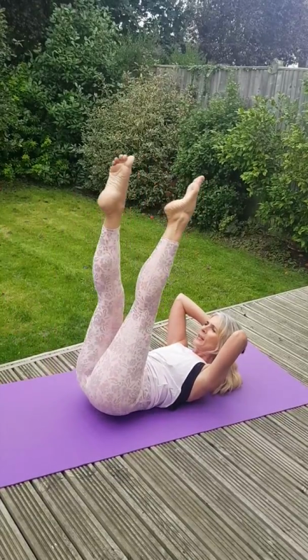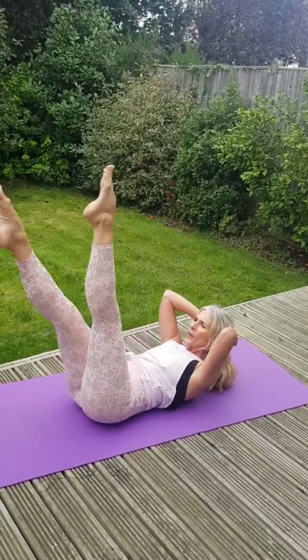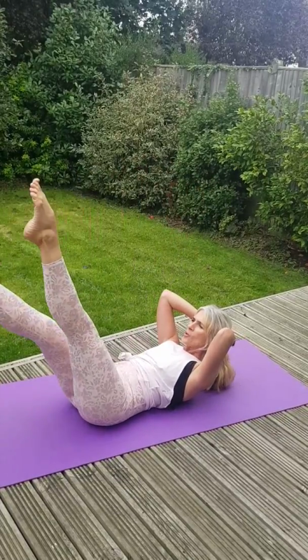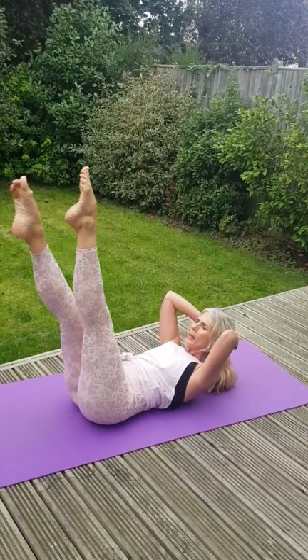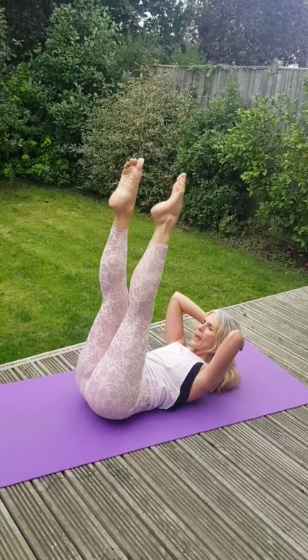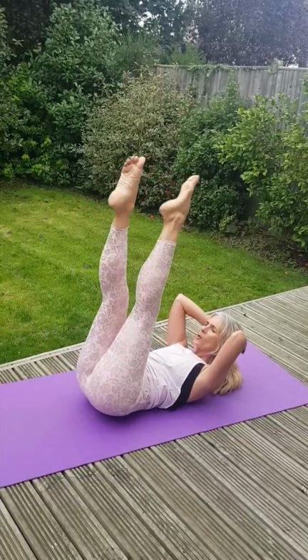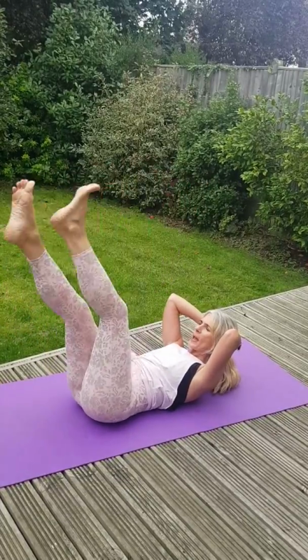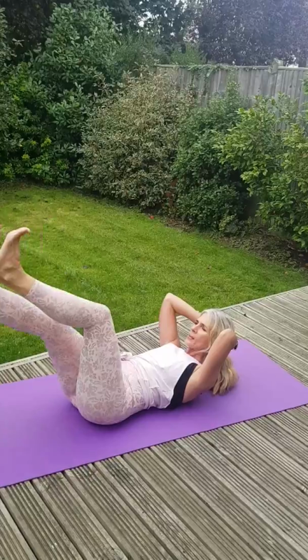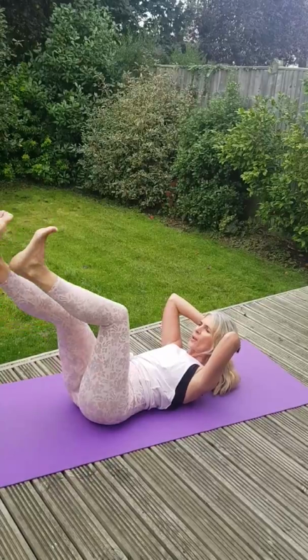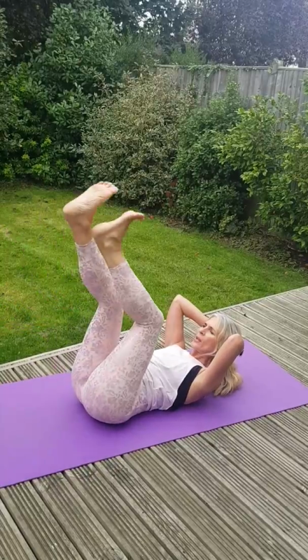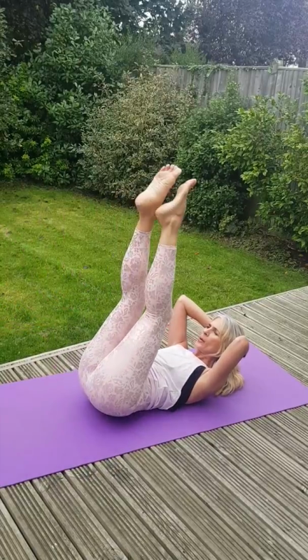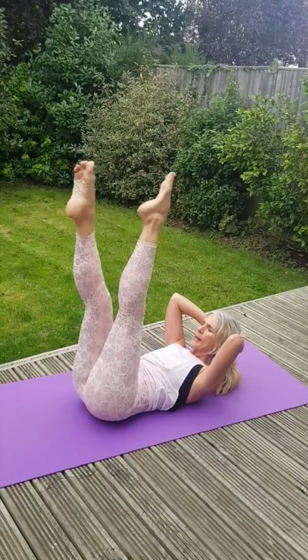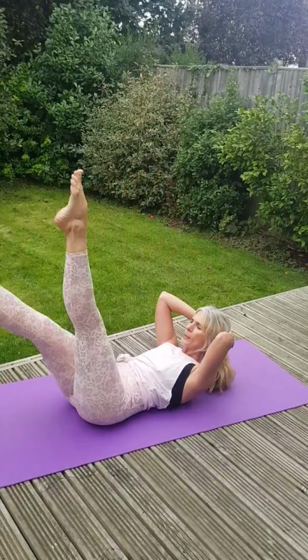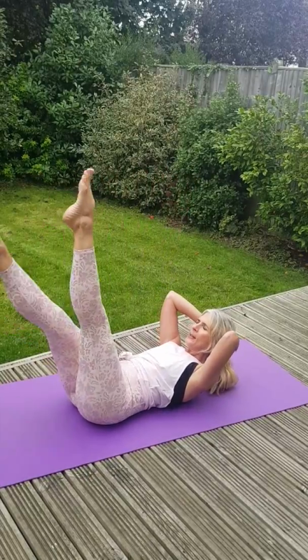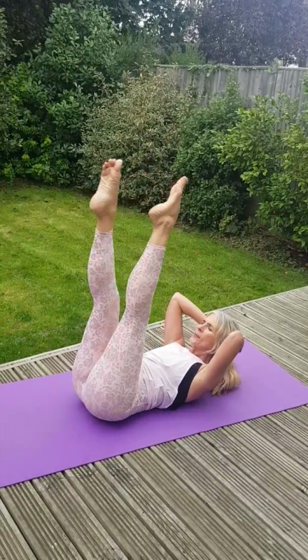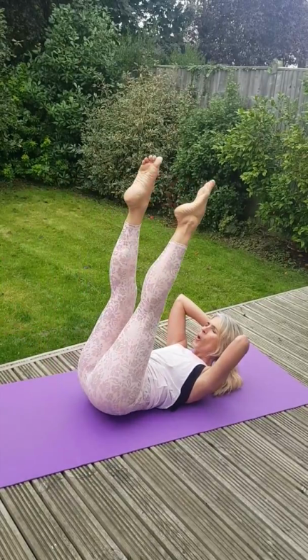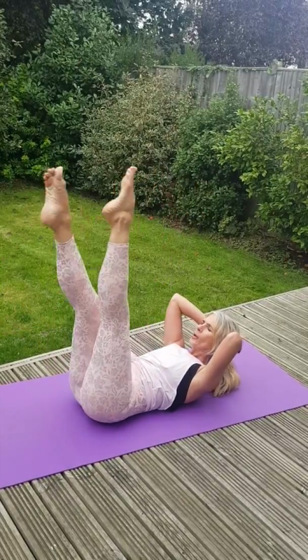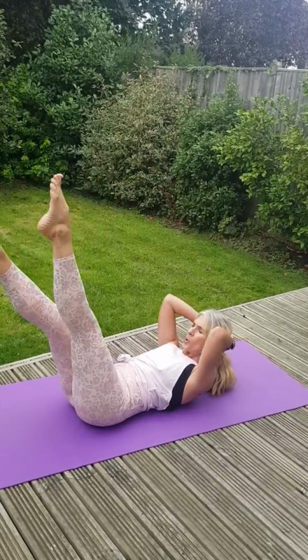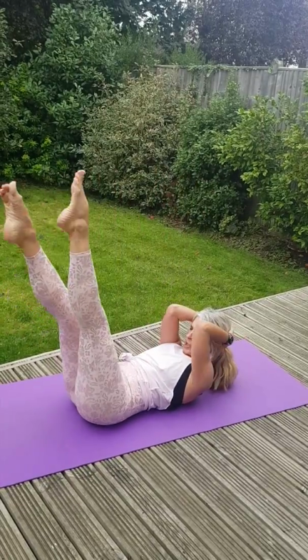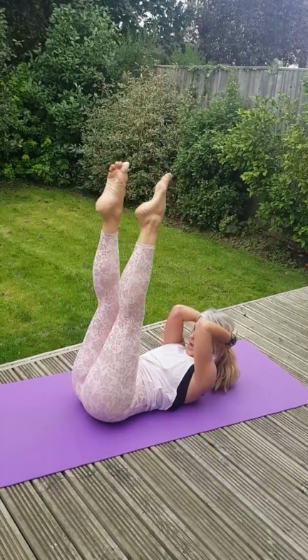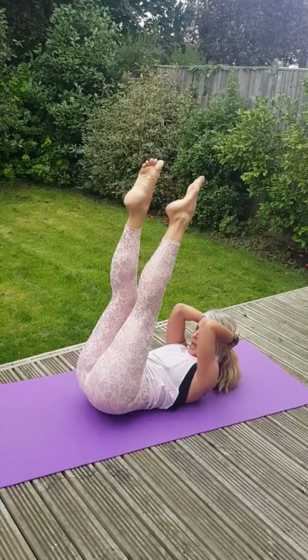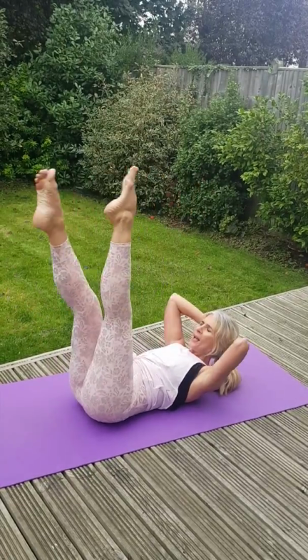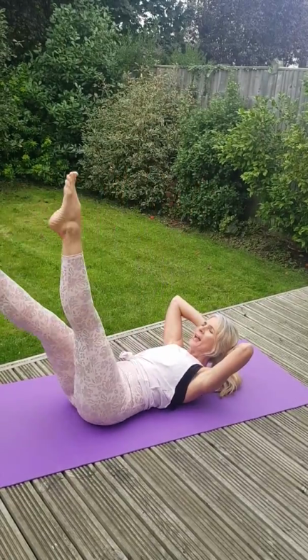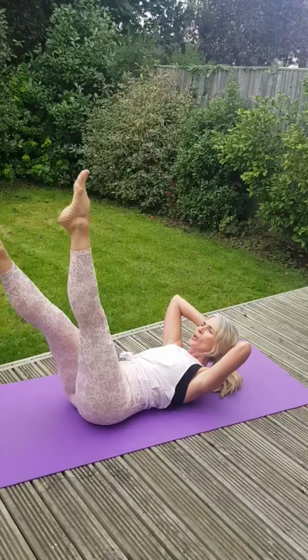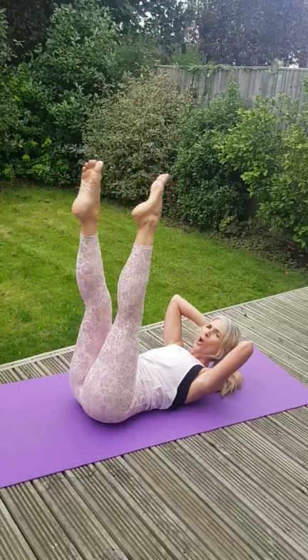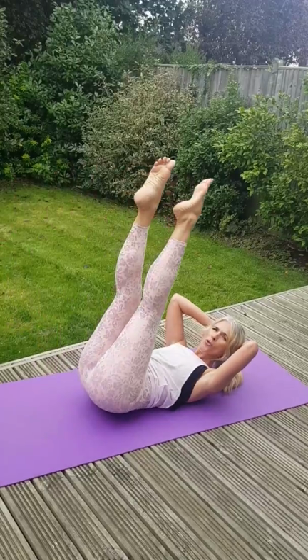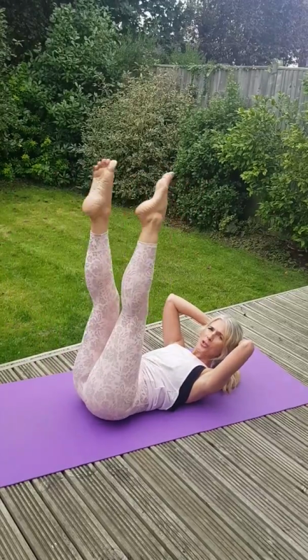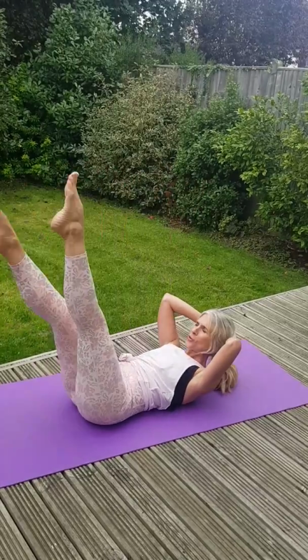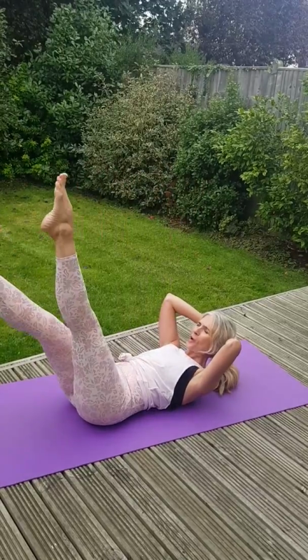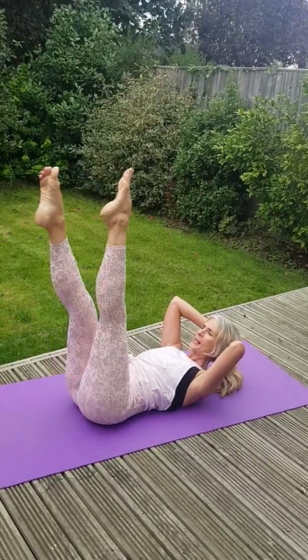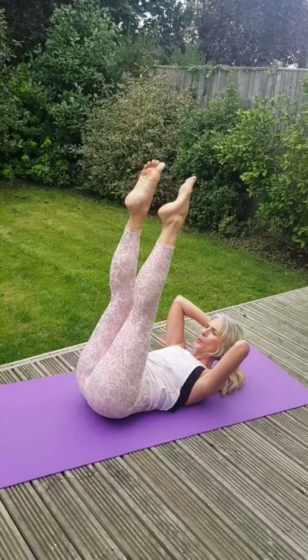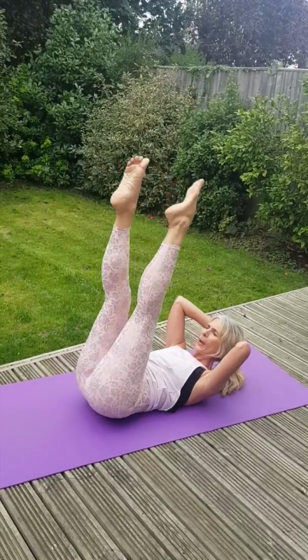If you can, try and keep your legs and feet active — not like this, going to sleep. It's a constant, constant conversation with your body.